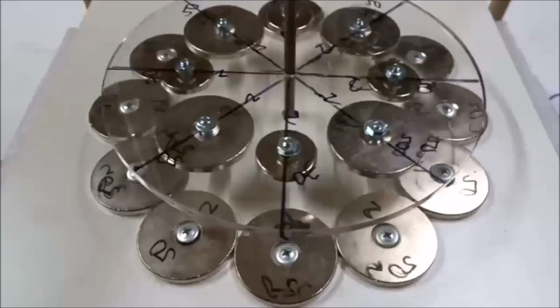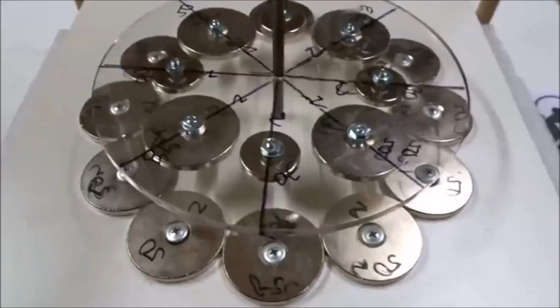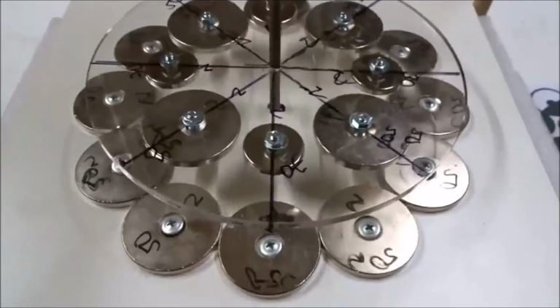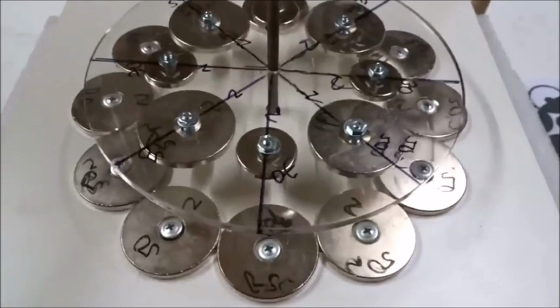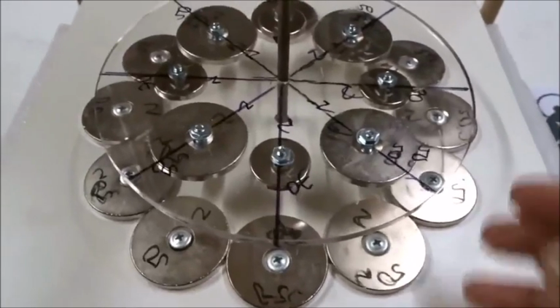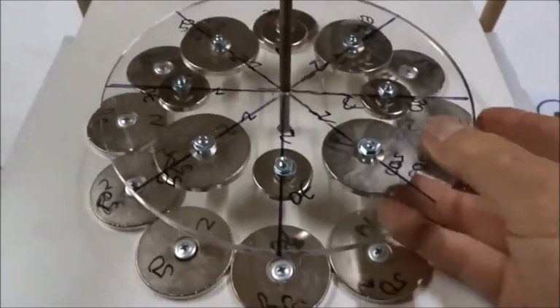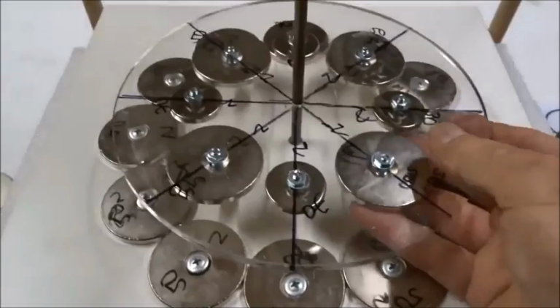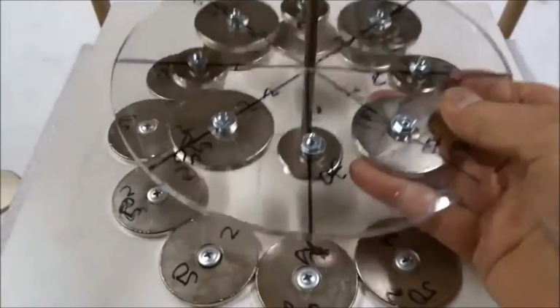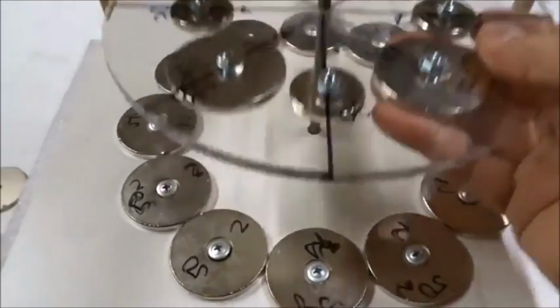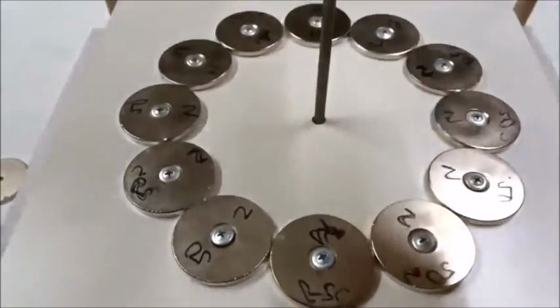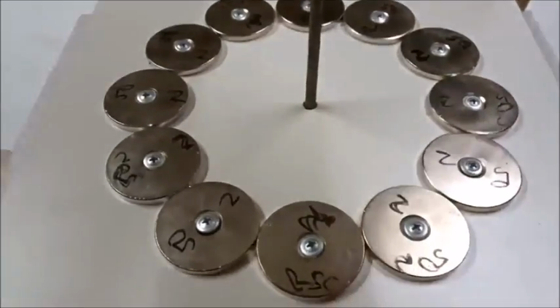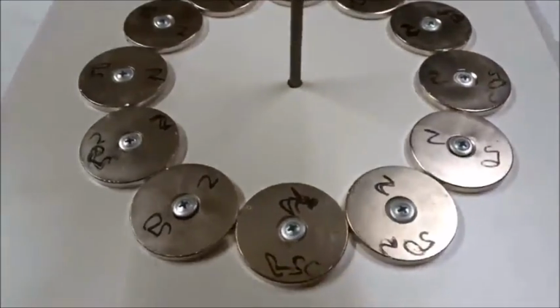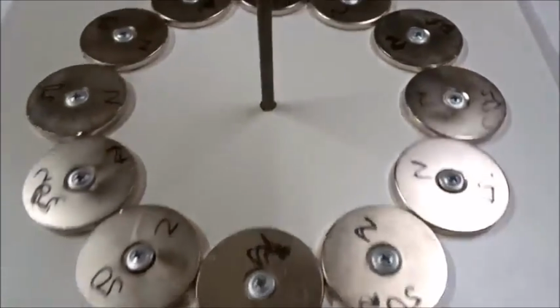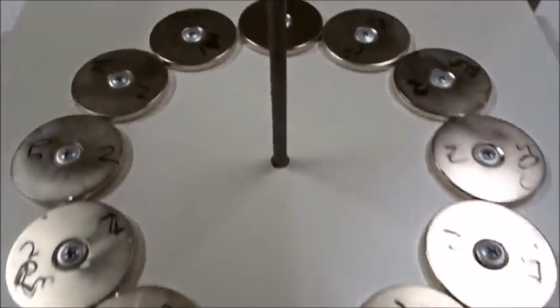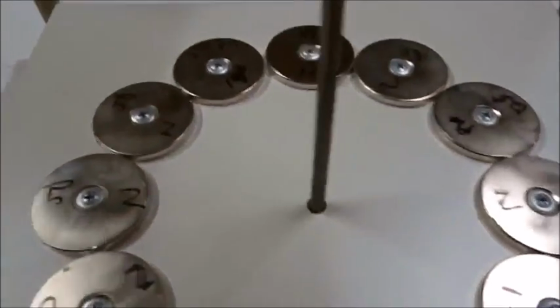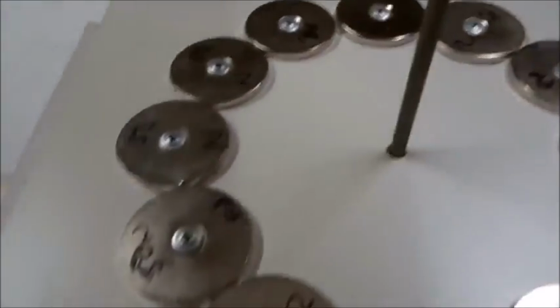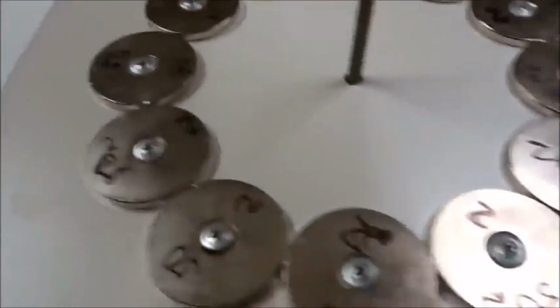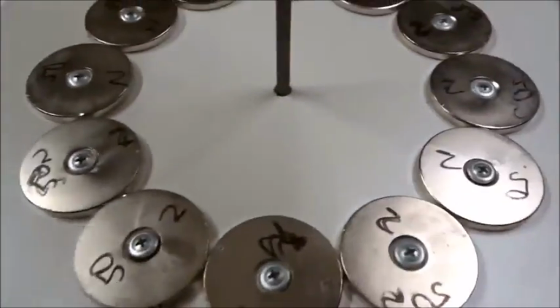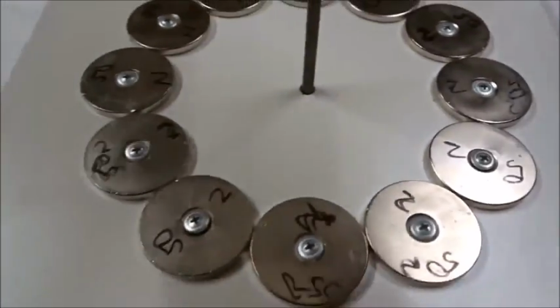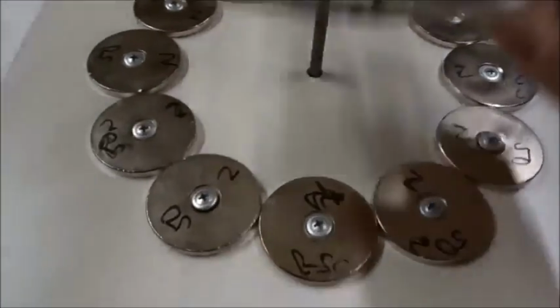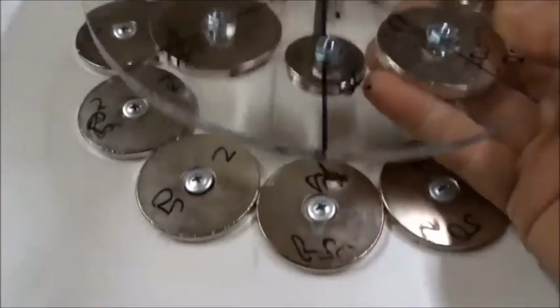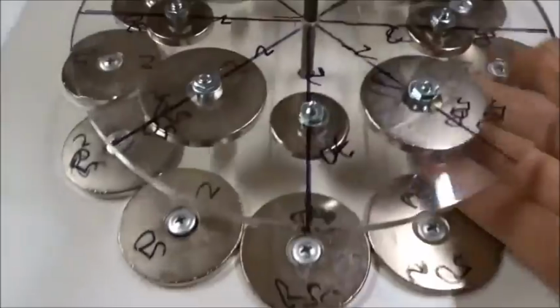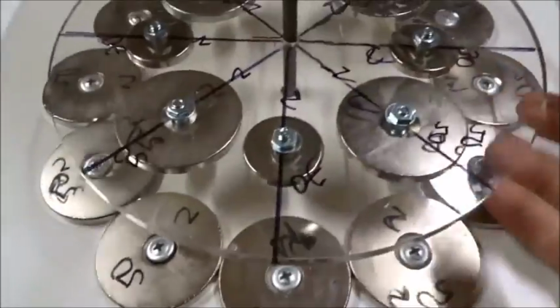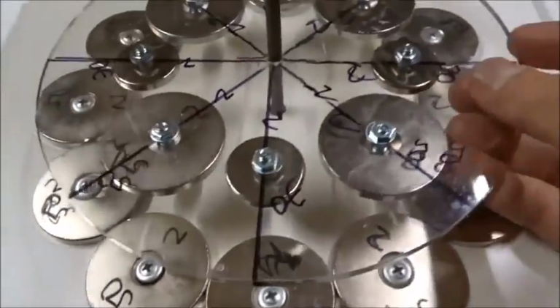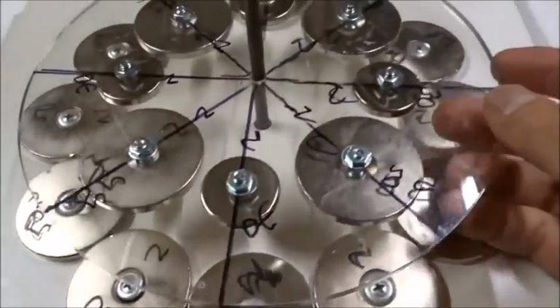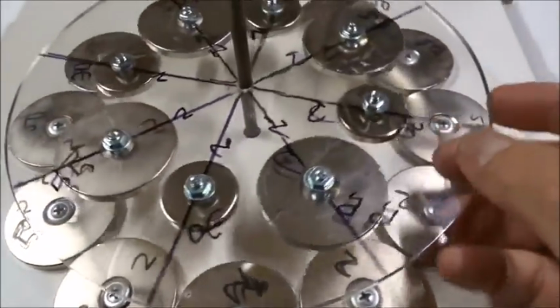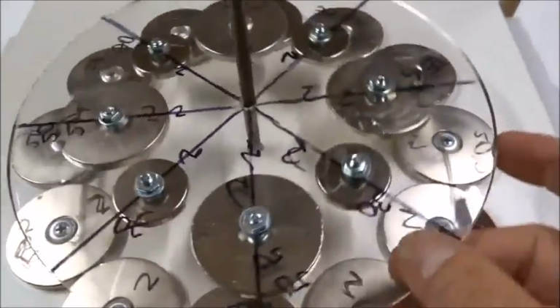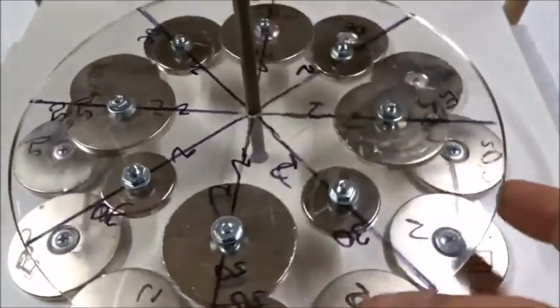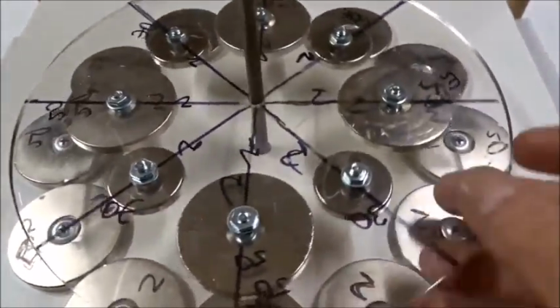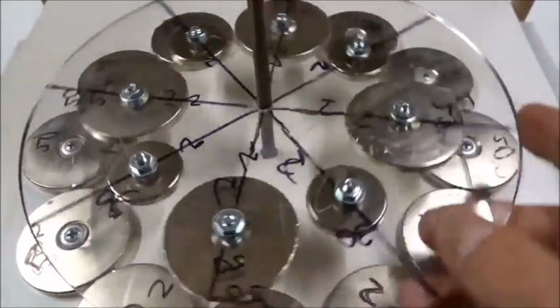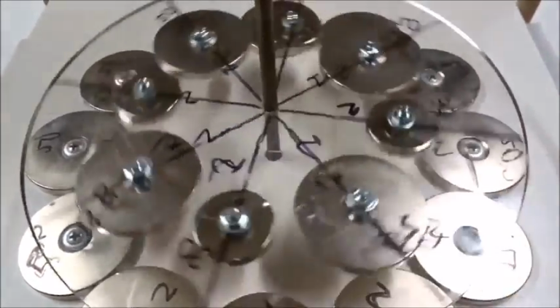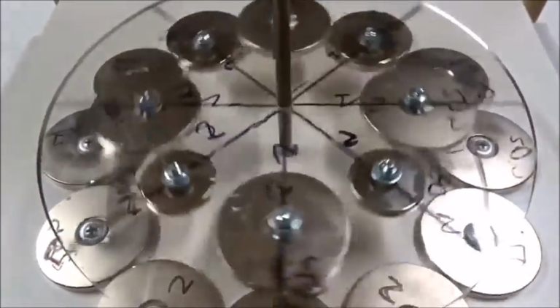Today we have a very special video for you. We have a ring of 12 50mm magnets. Above it we have a rotor of 450s and 430s that sit just inside.